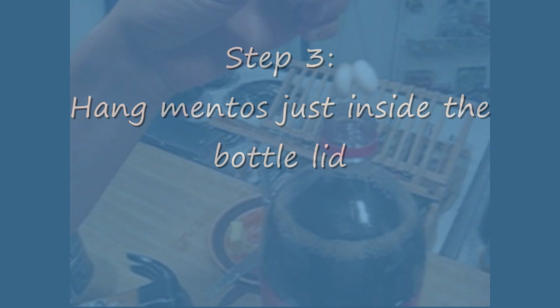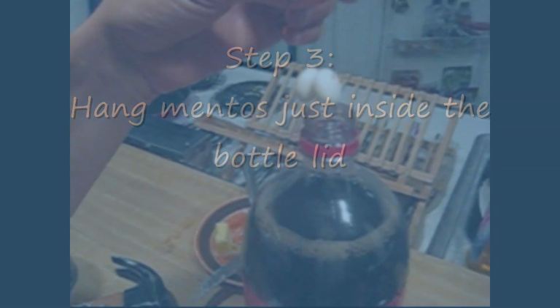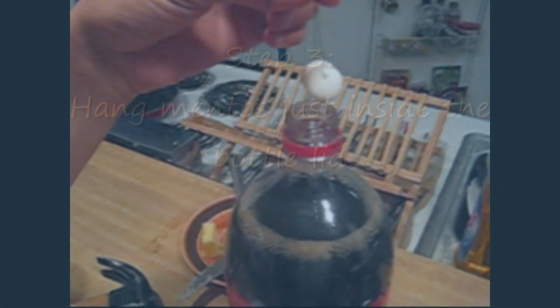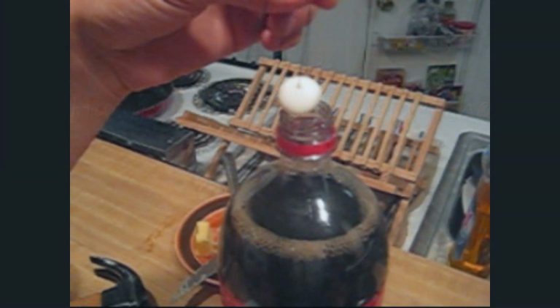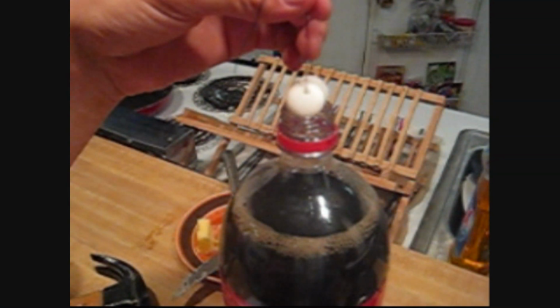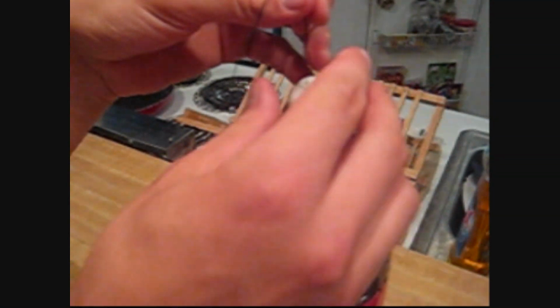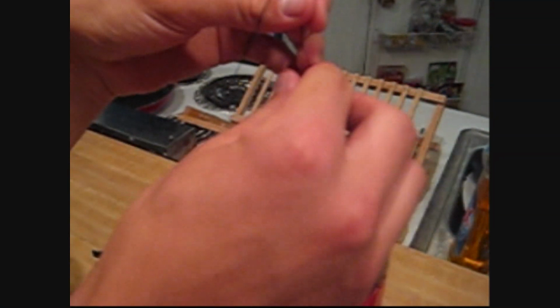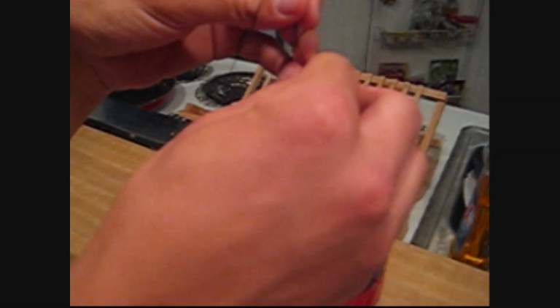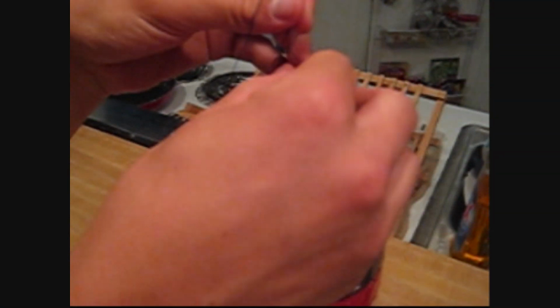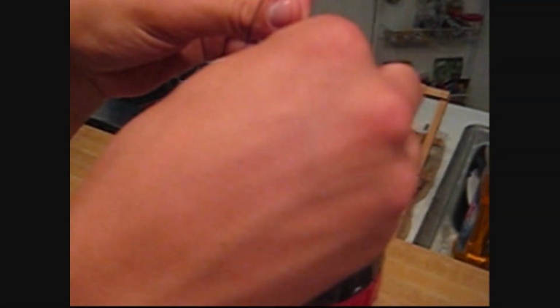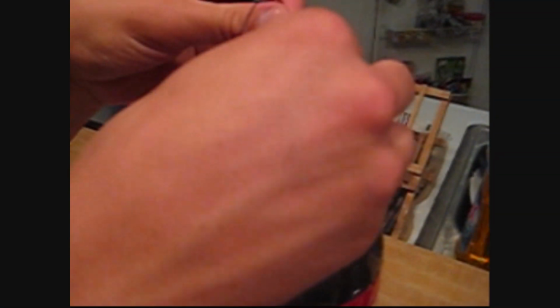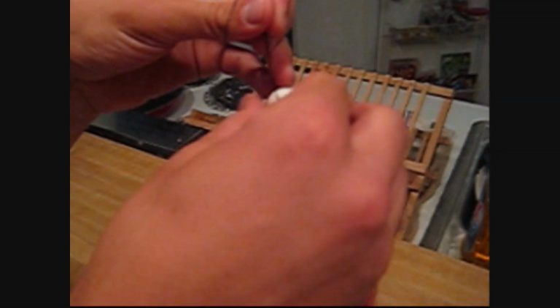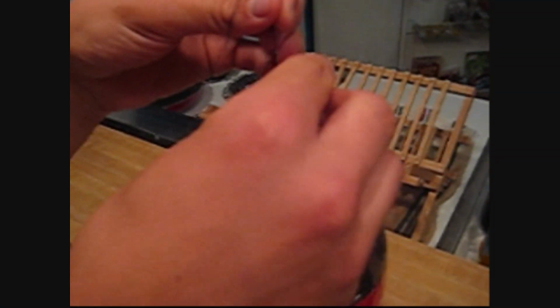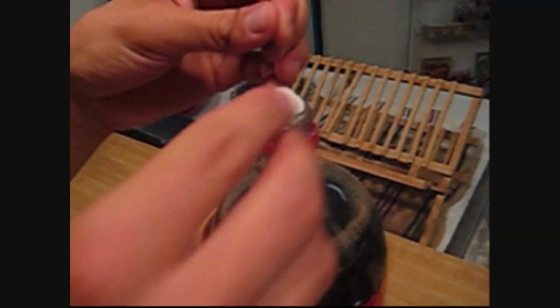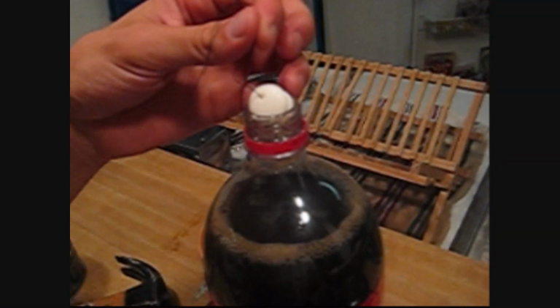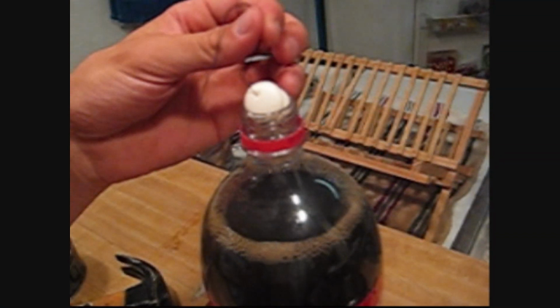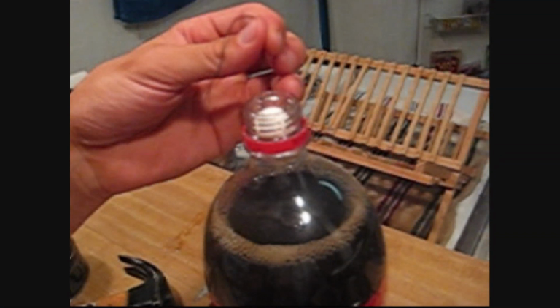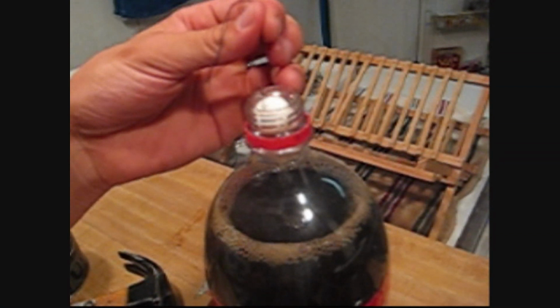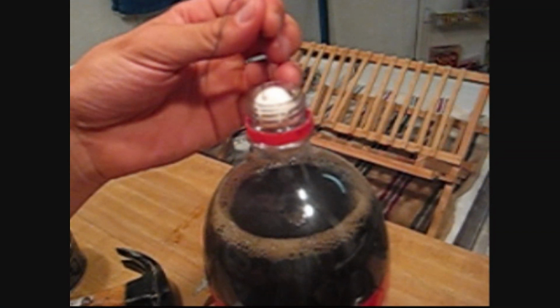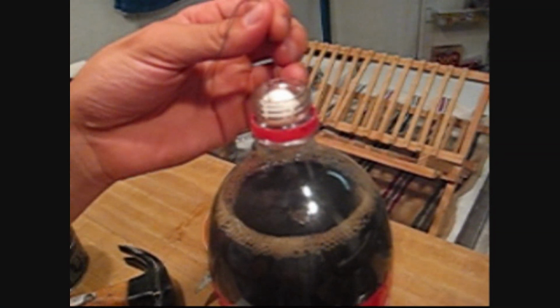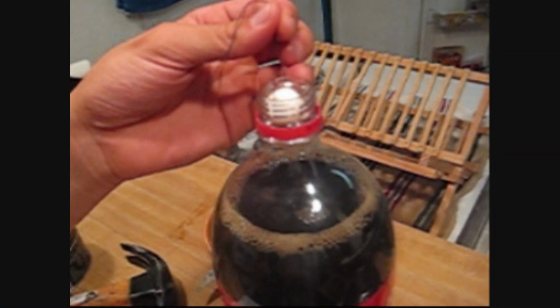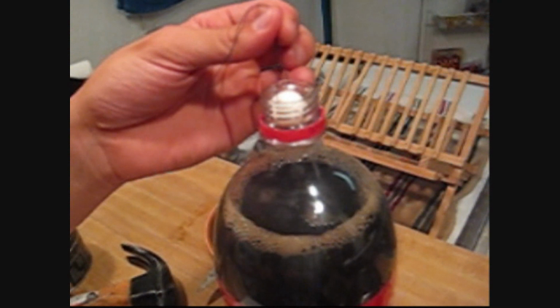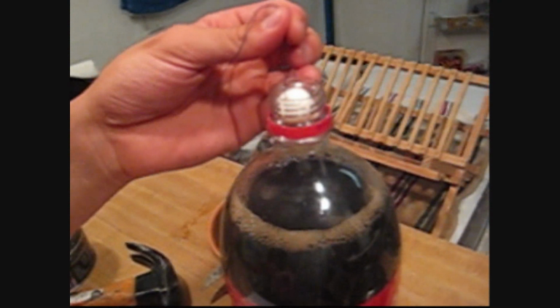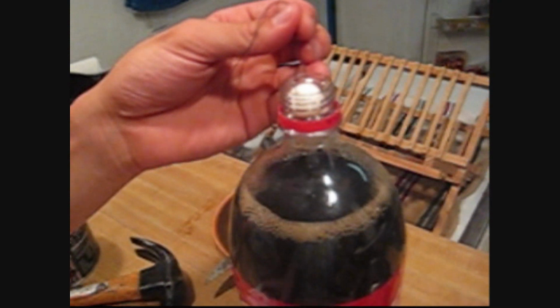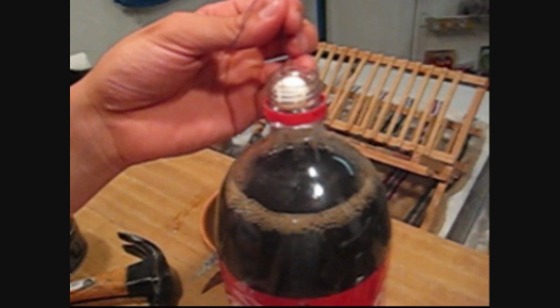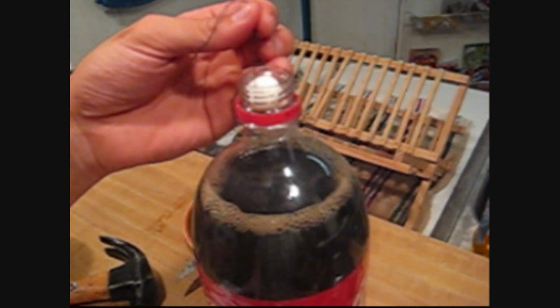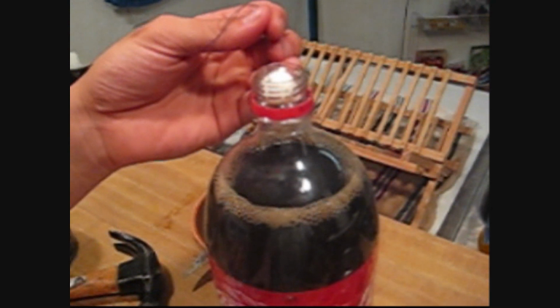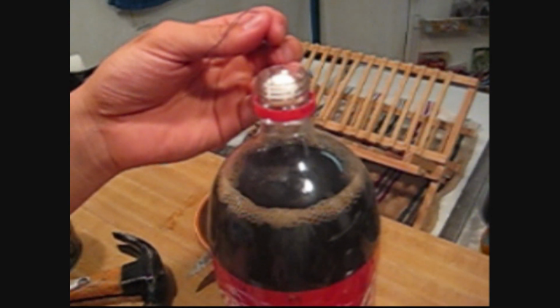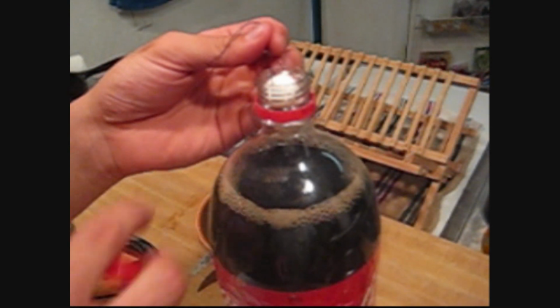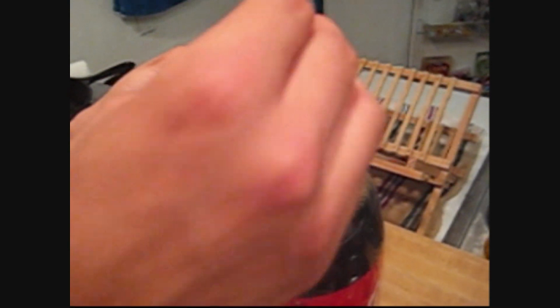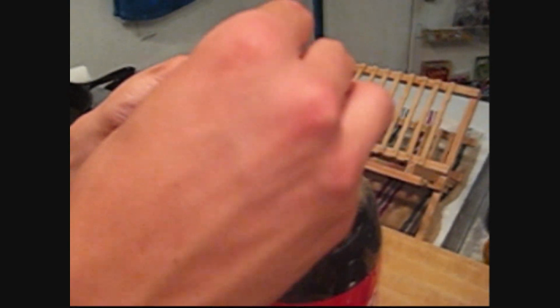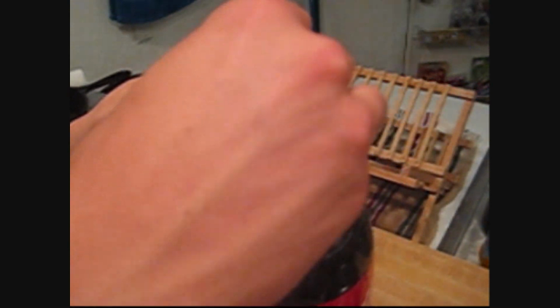Now what we're going to do is put this in the very top right here where it can't be seen, also making sure not to let it touch the Coke. So we're just going to put the lid on.